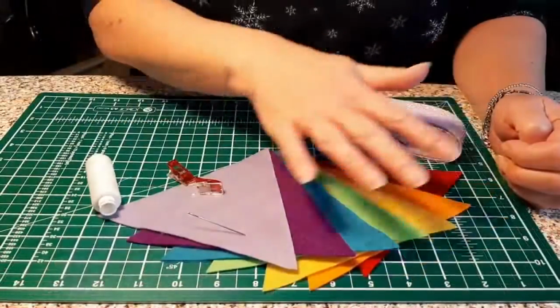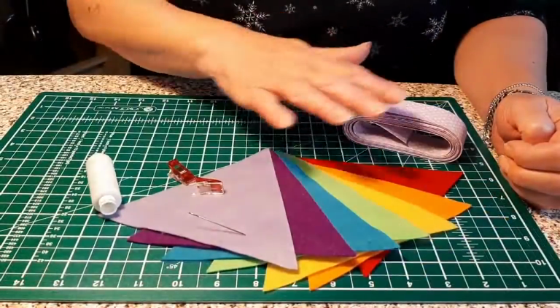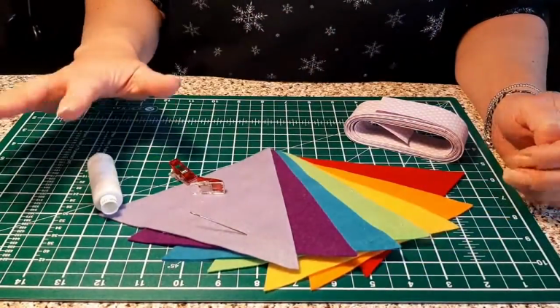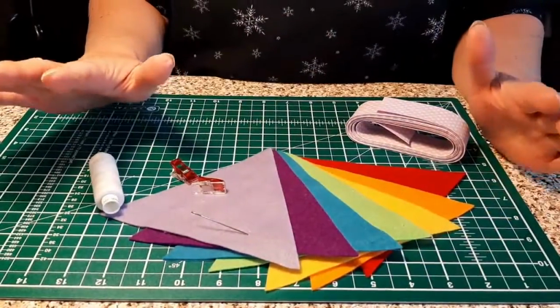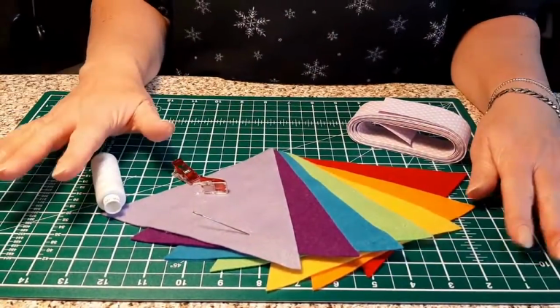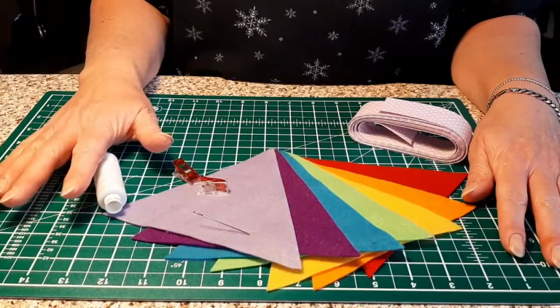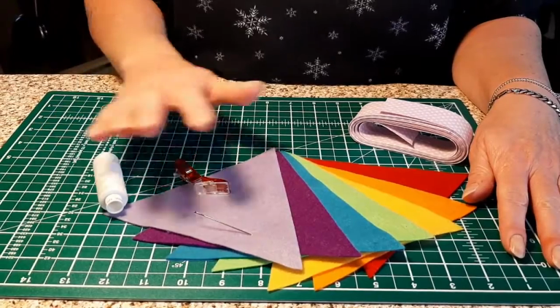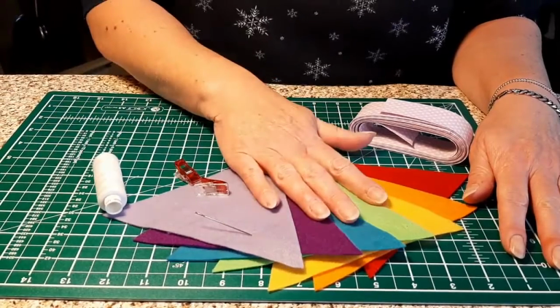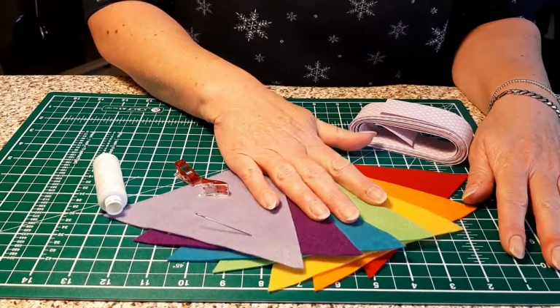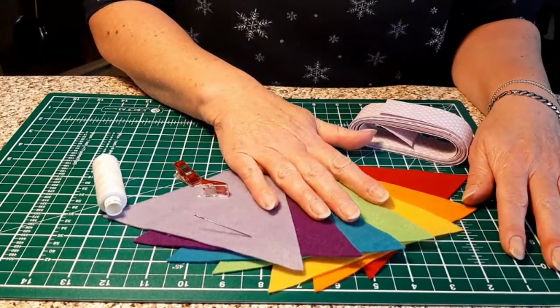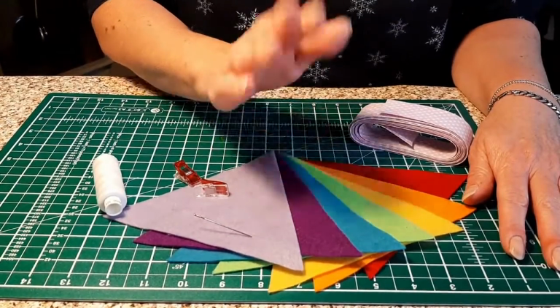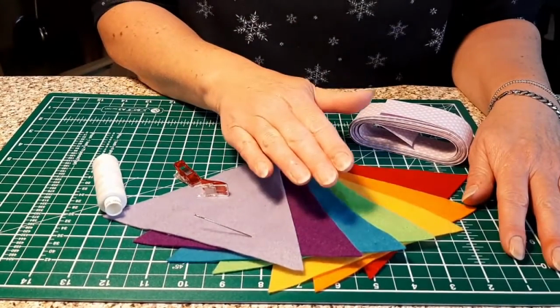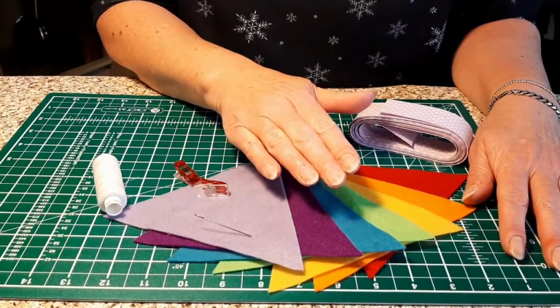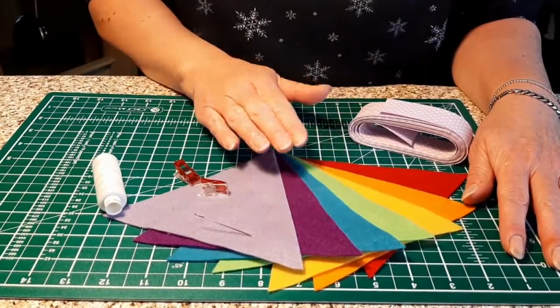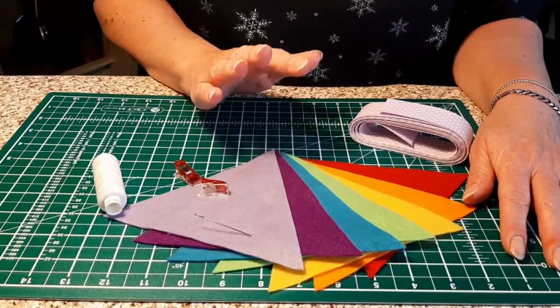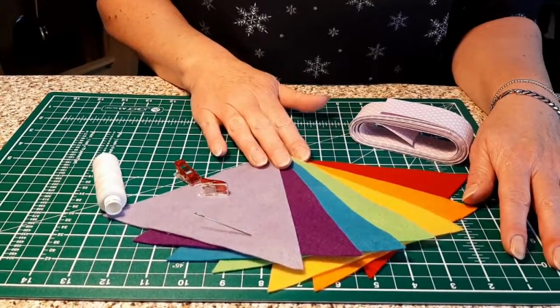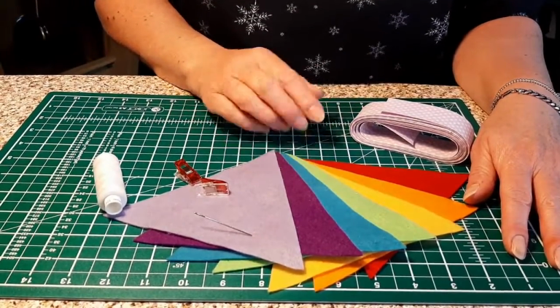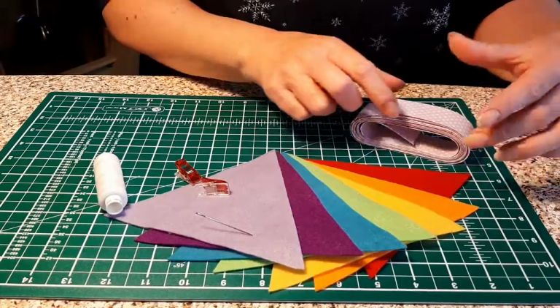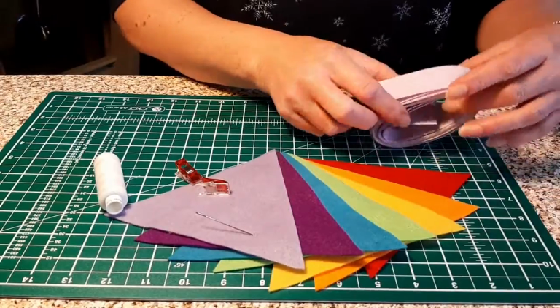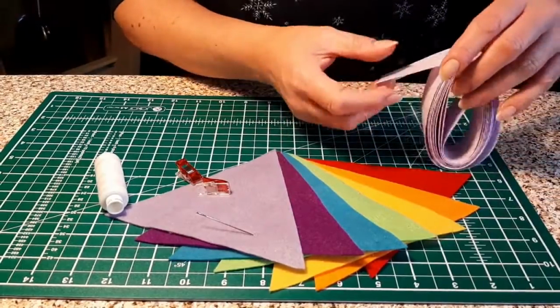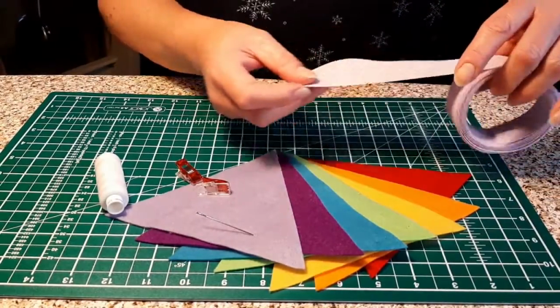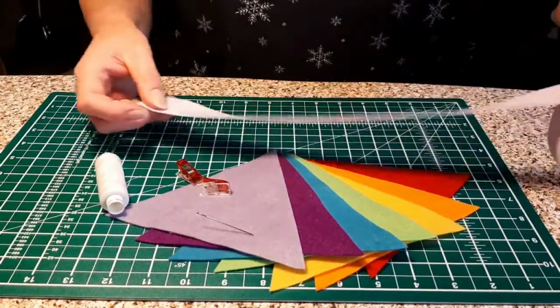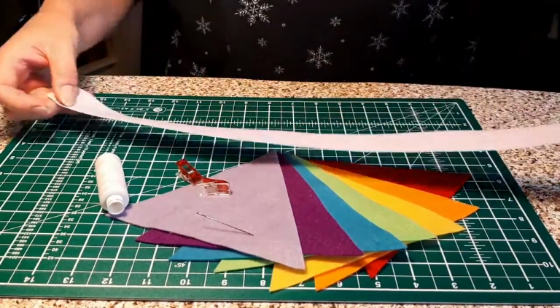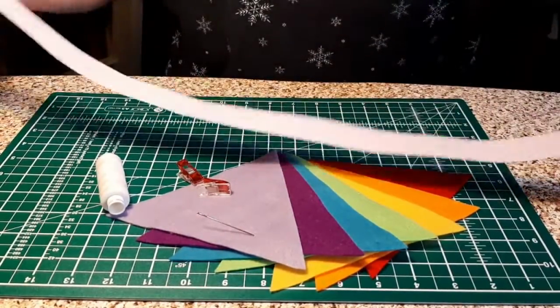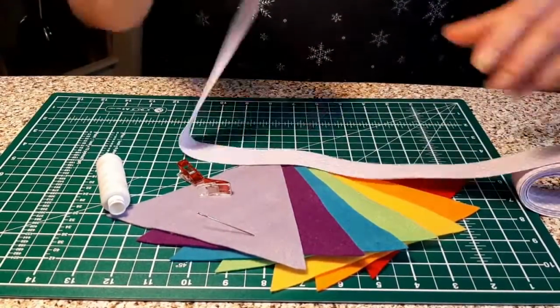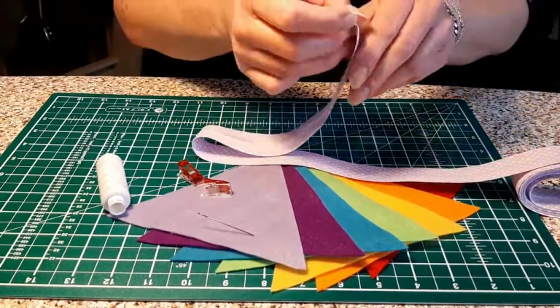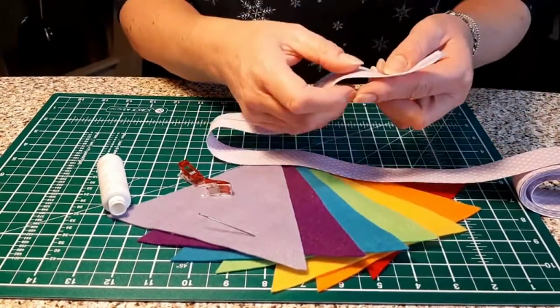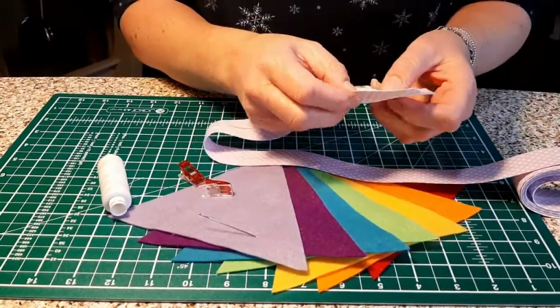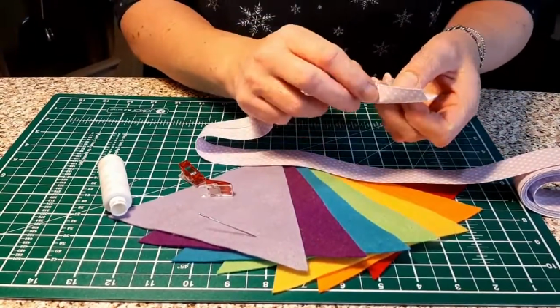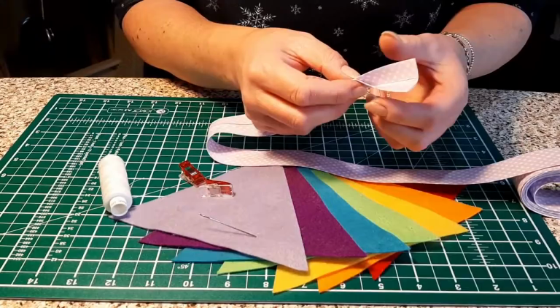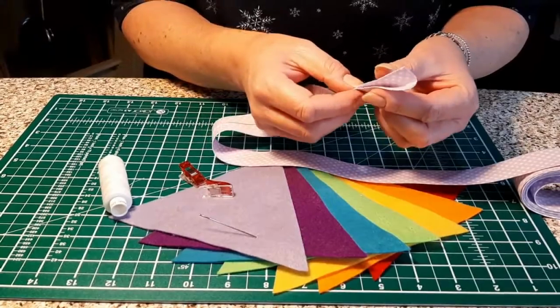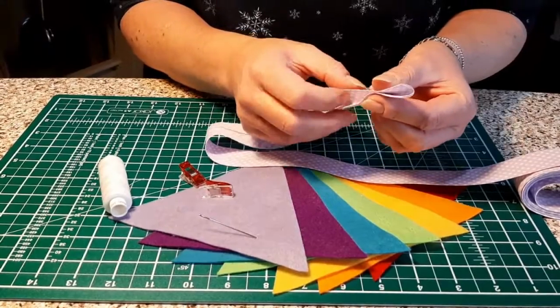This is what you should have received in your pack. I've only got one set of colours here where you will have two. What we're going to do first of all is get the tape and we're just going to fold it in half.